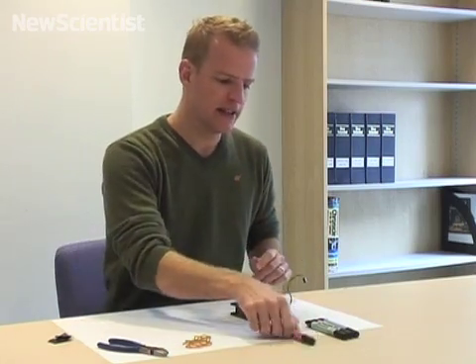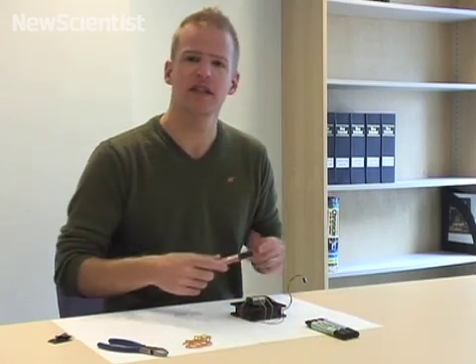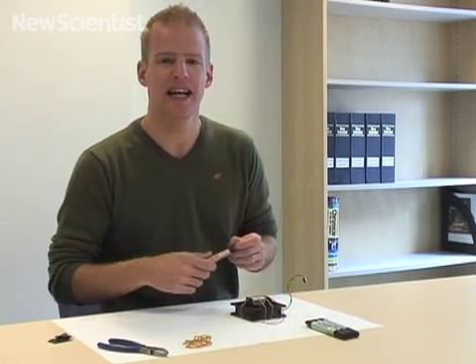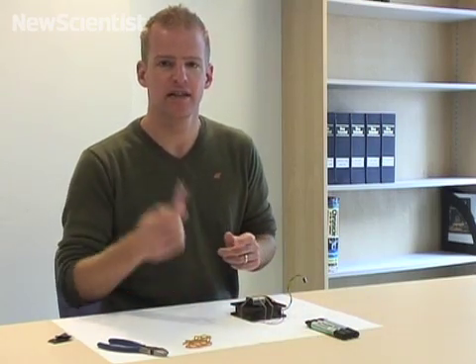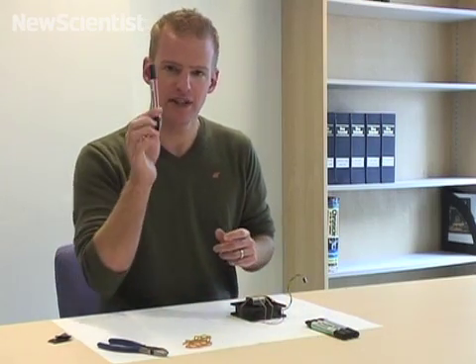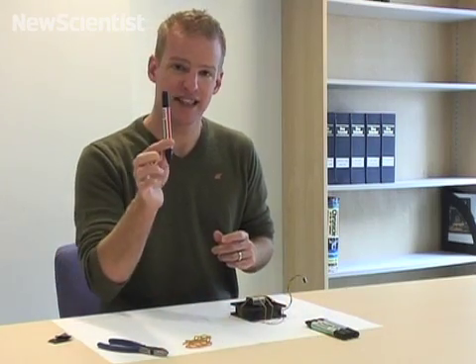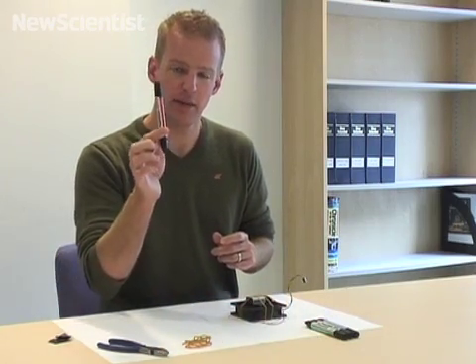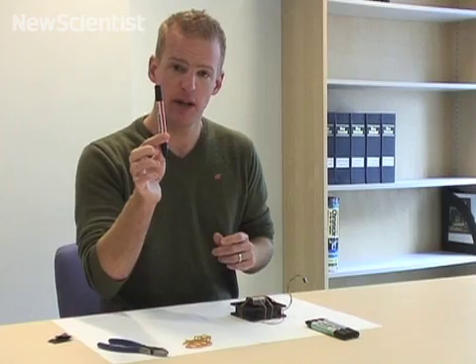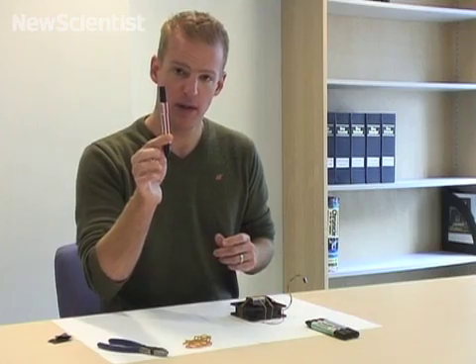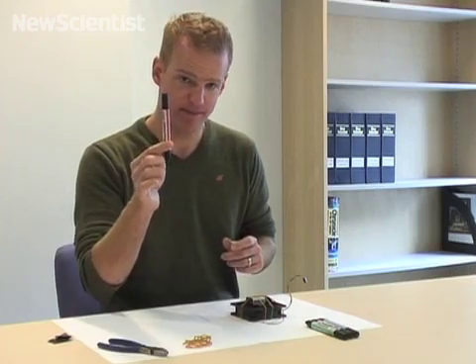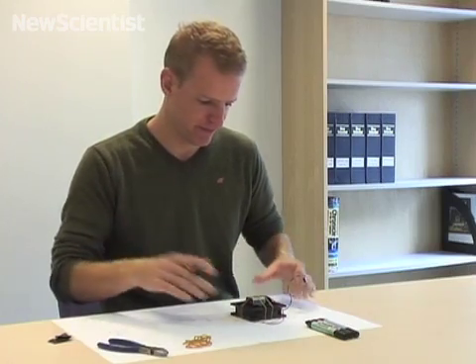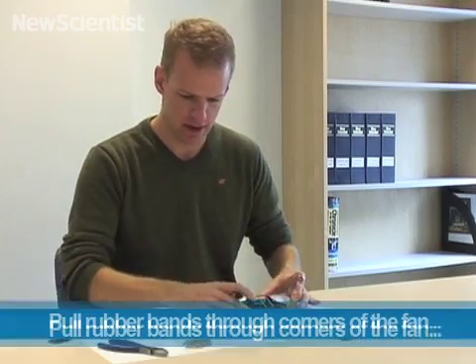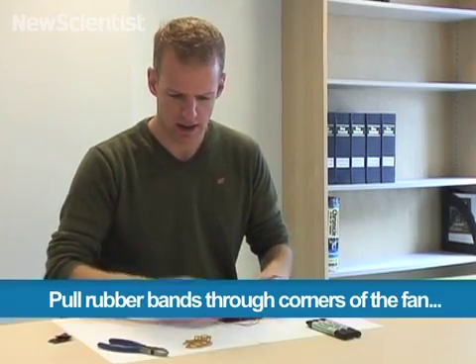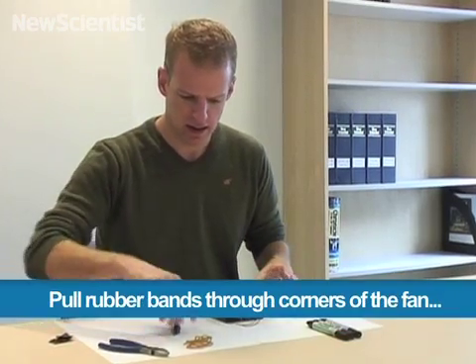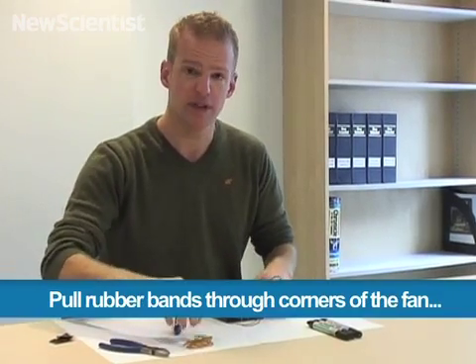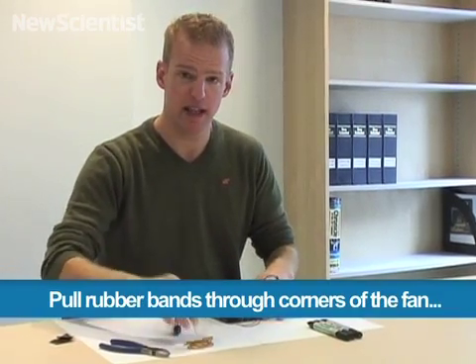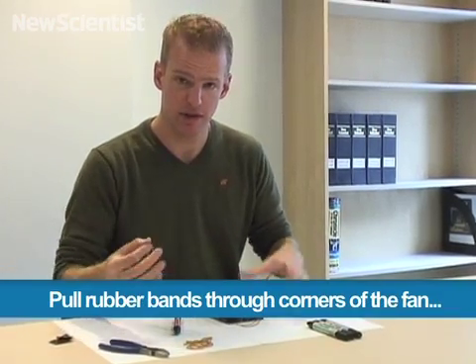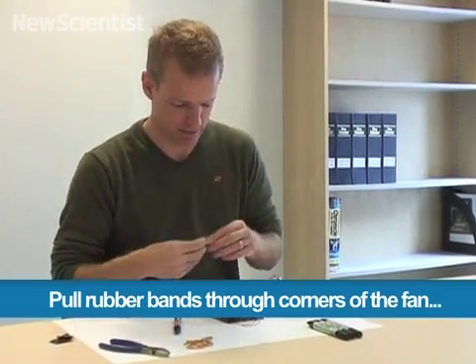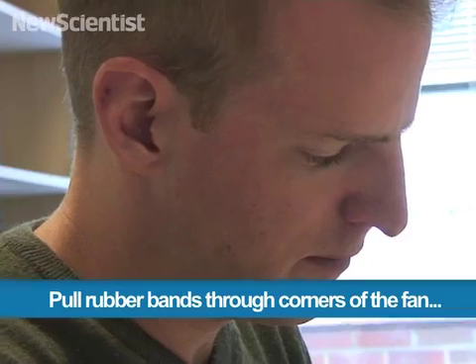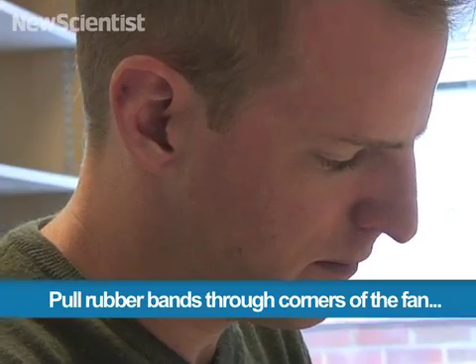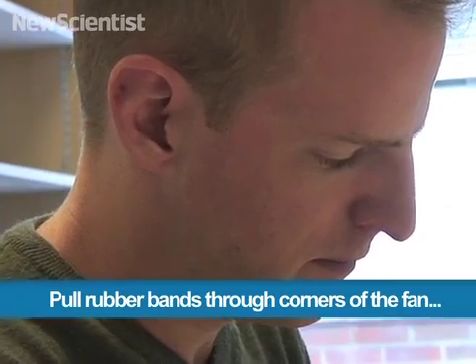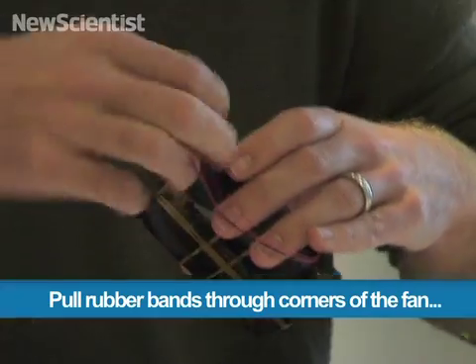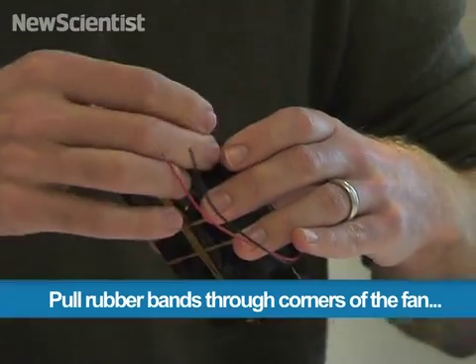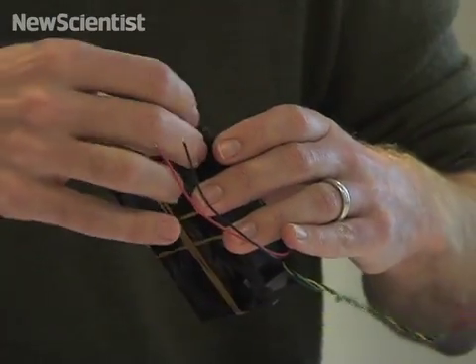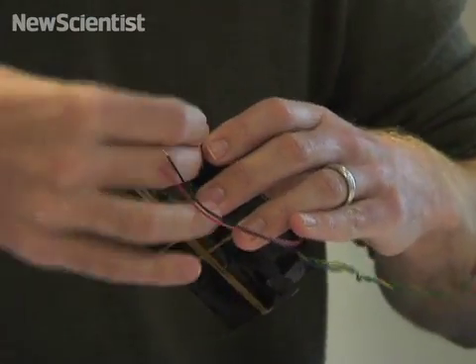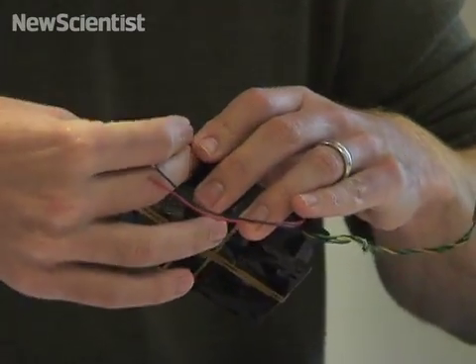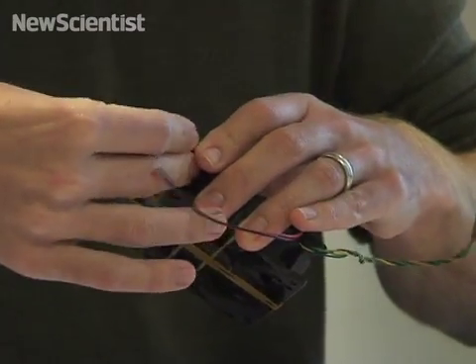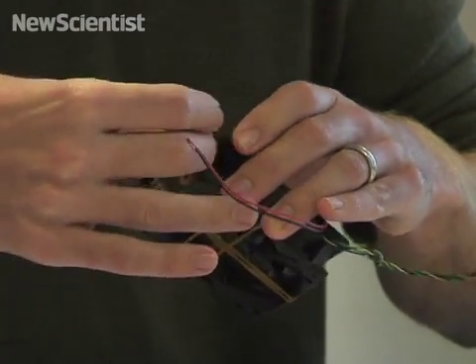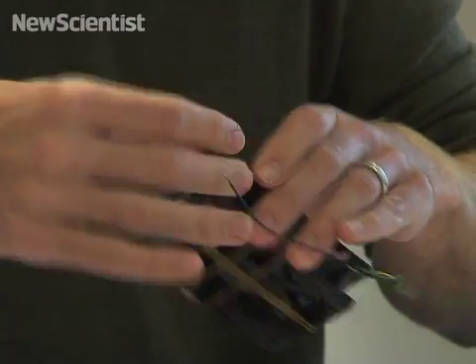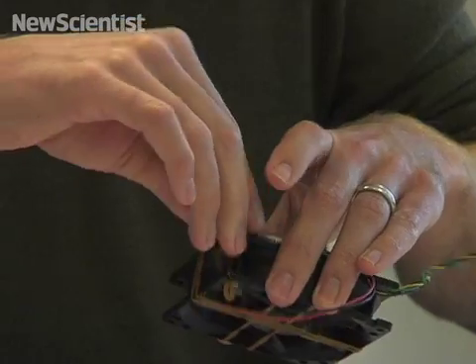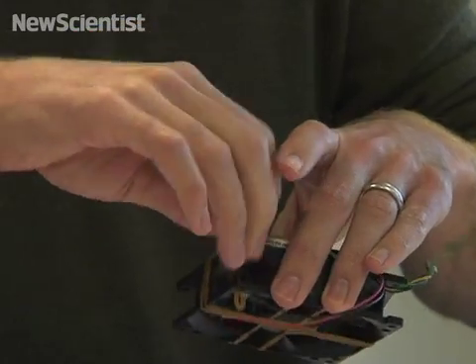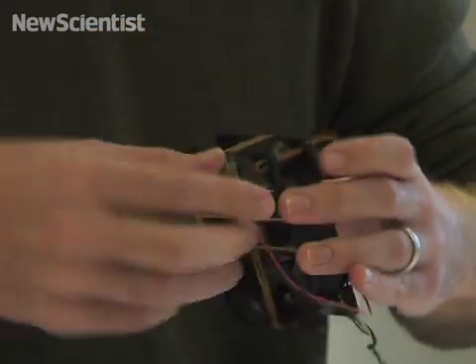The next thing we need to do is add each of its legs, and they're going to be made by marker pens. We'll use the elastic bands for that too. The fan has little holes on each corner, which is perfect for threading the elastic bands through.